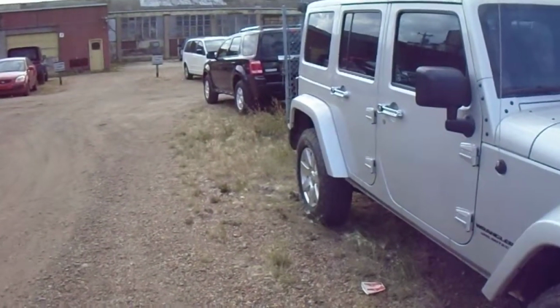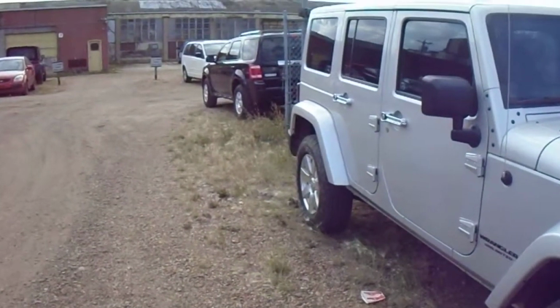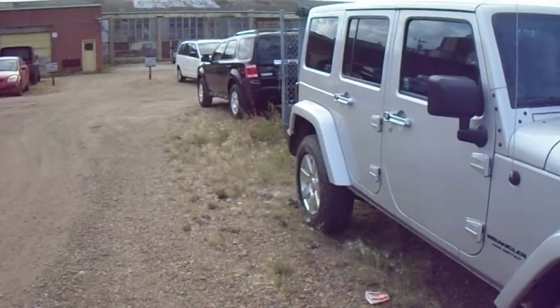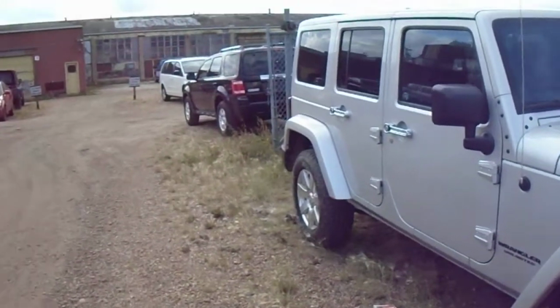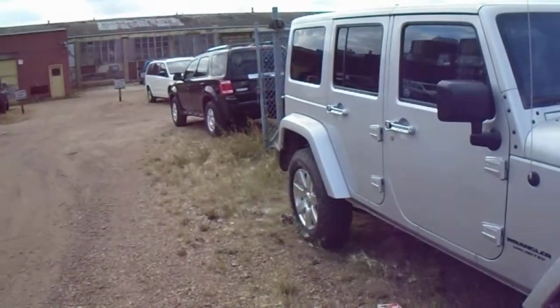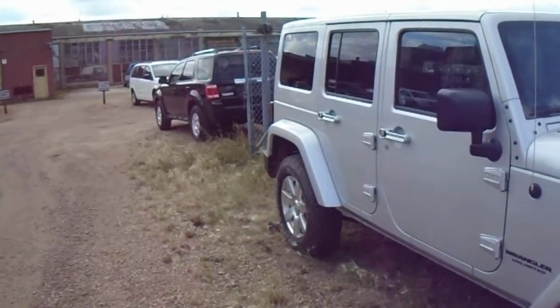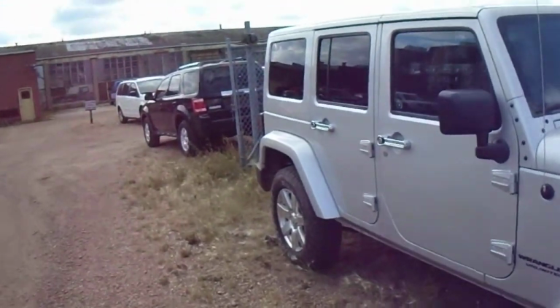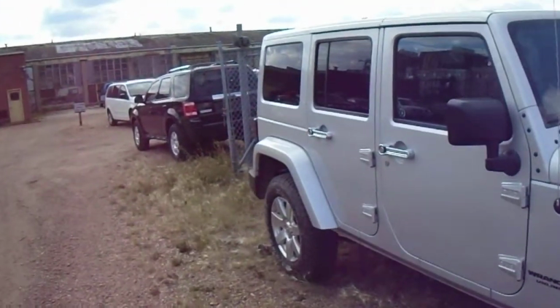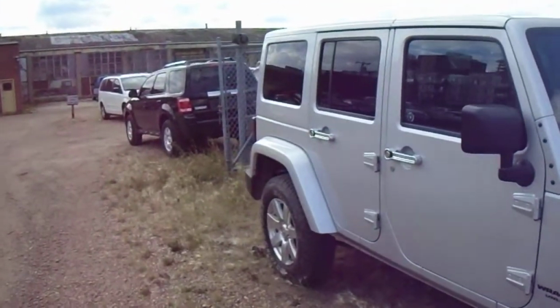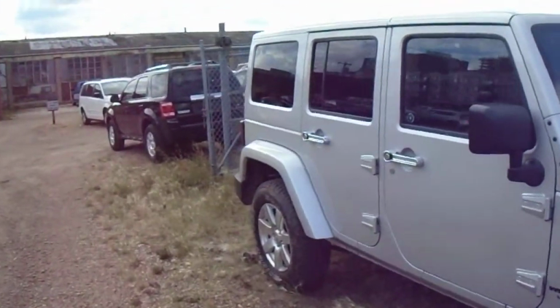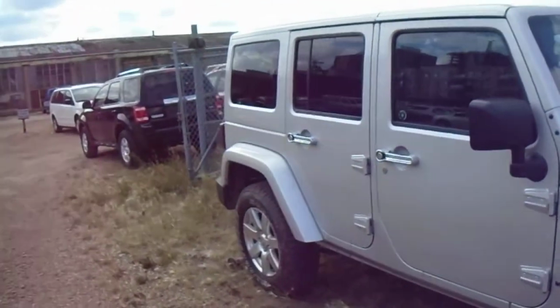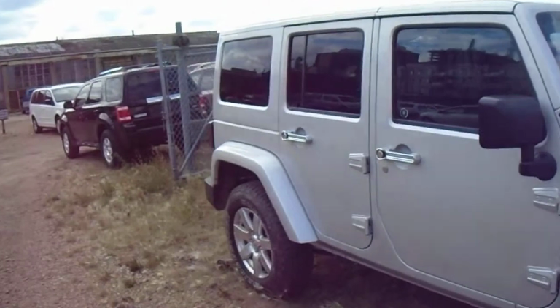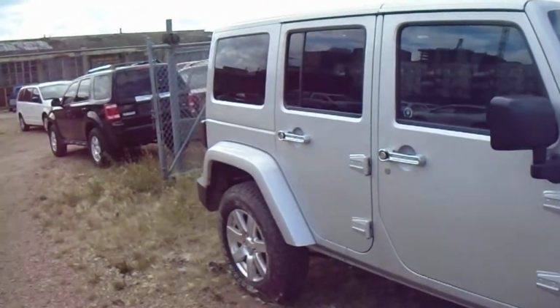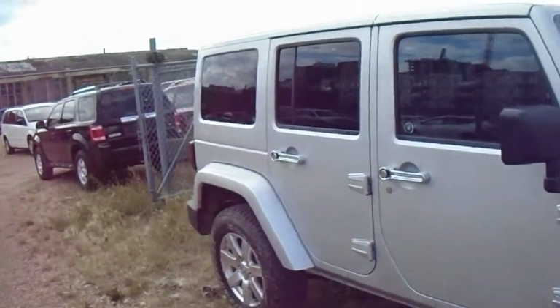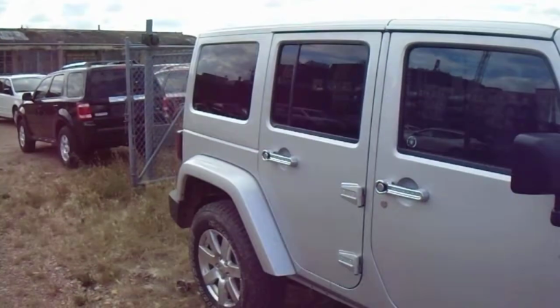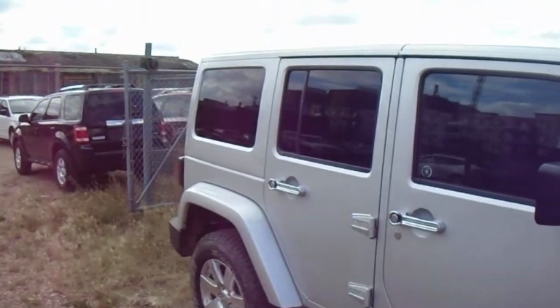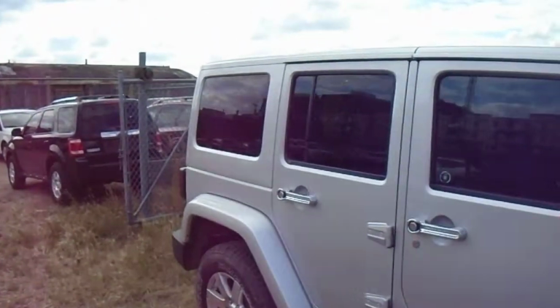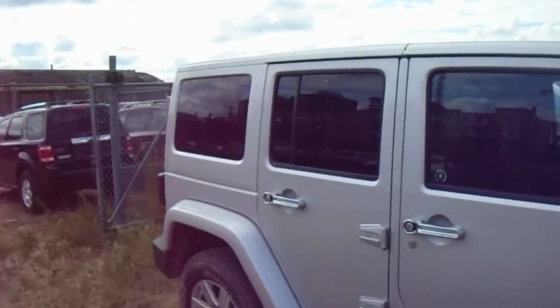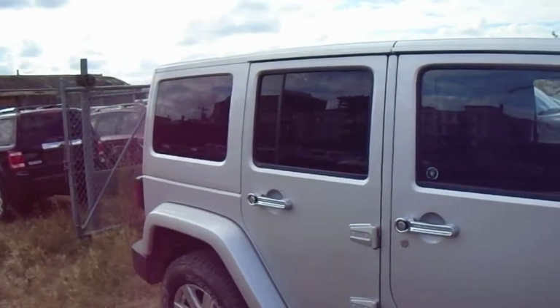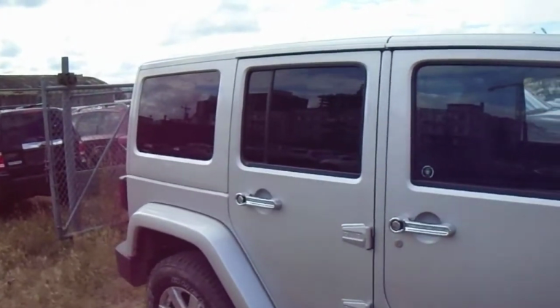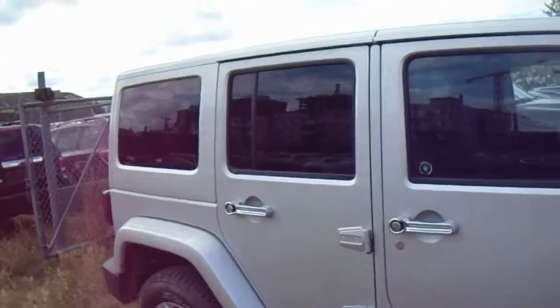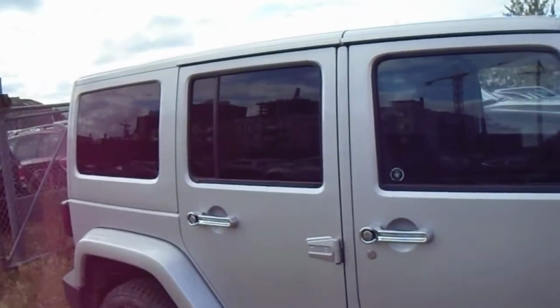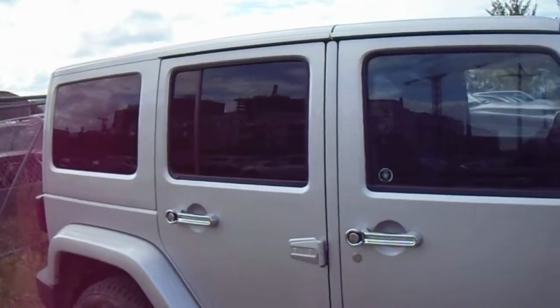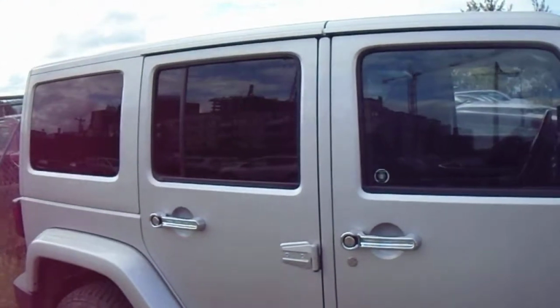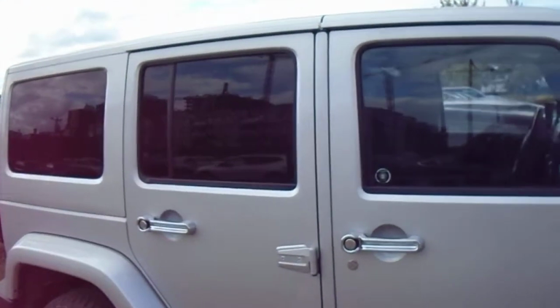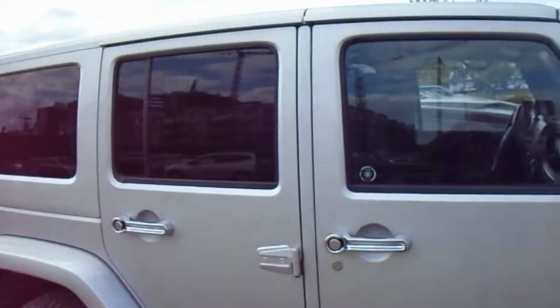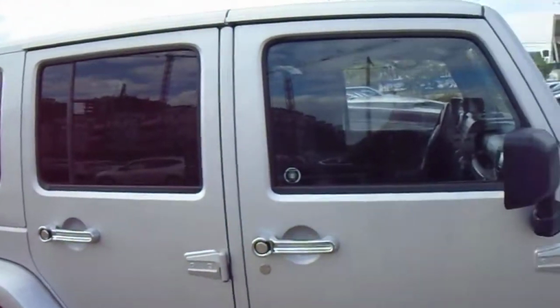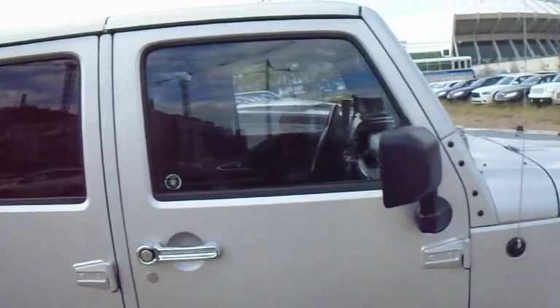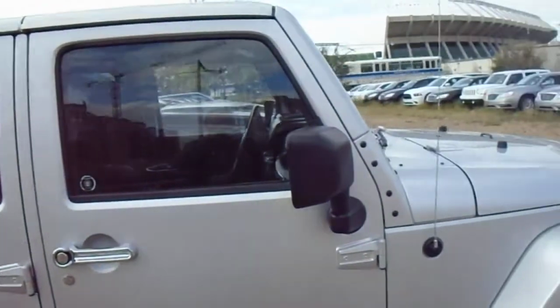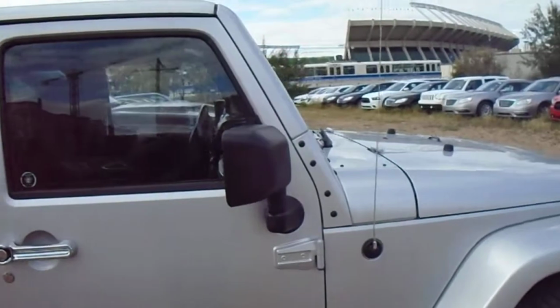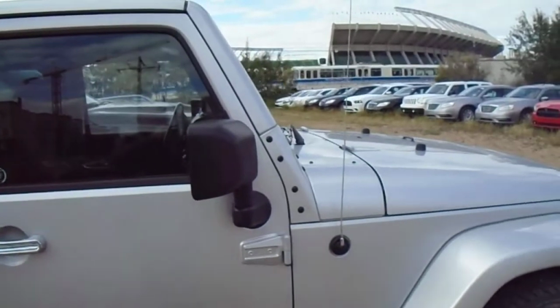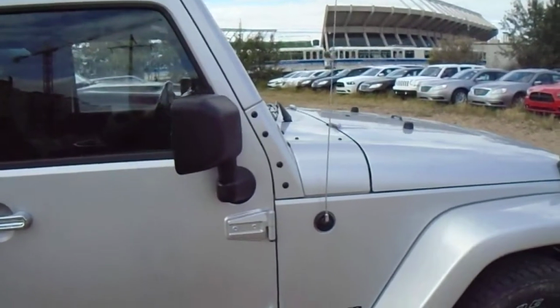Hi, it's Lorne, Londonderry Dodge. Just thought I'd send you a video of one of the Wranglers. This is a Wrangler Unlimited Sahara.